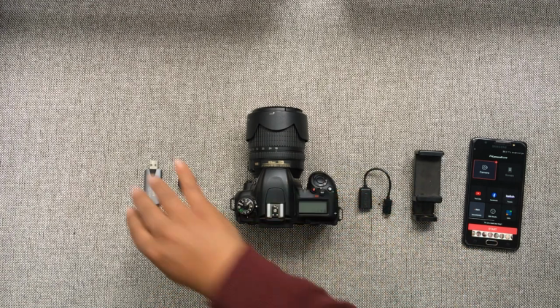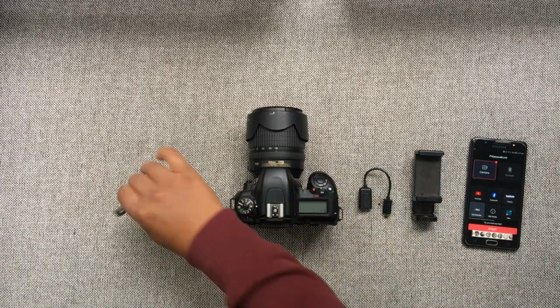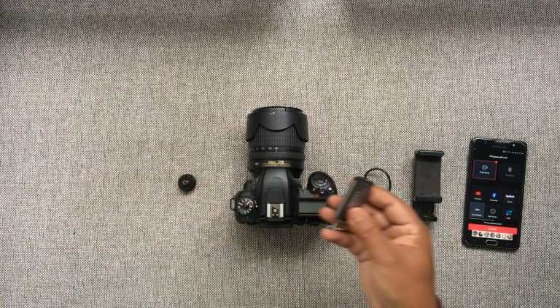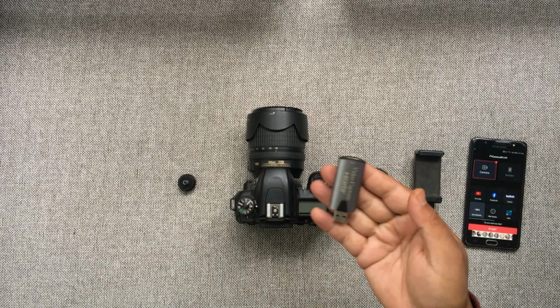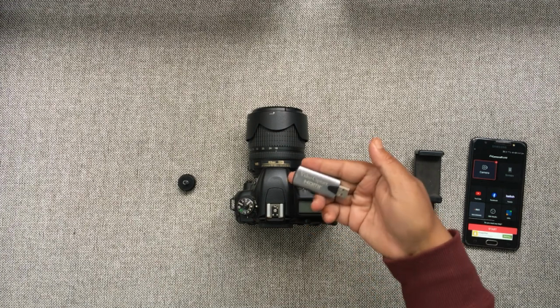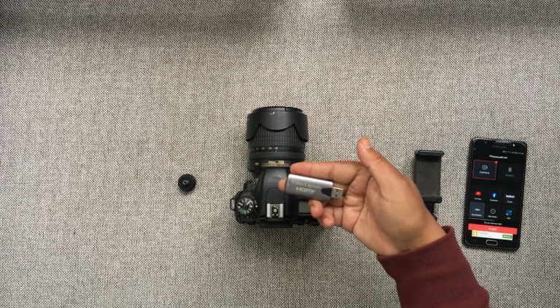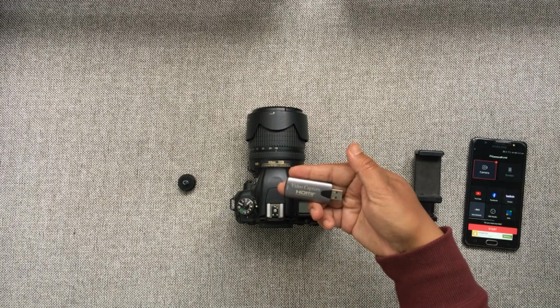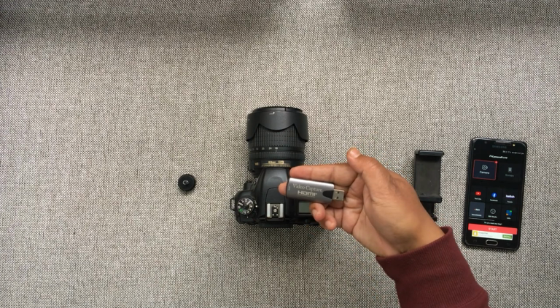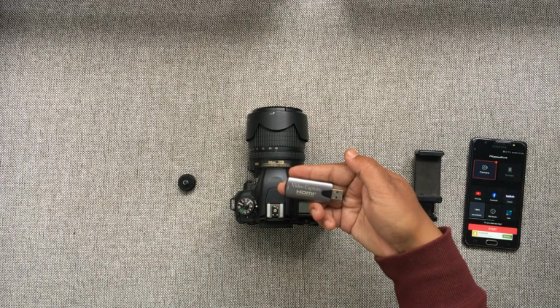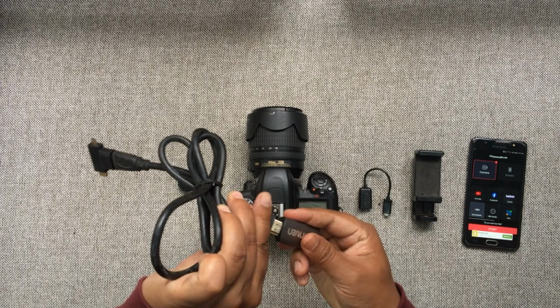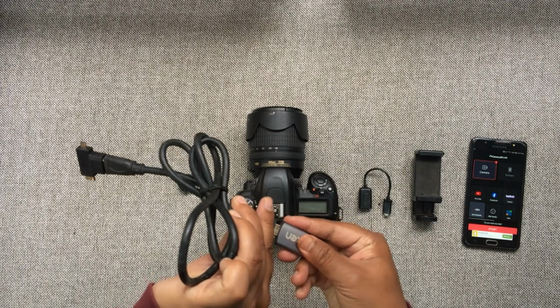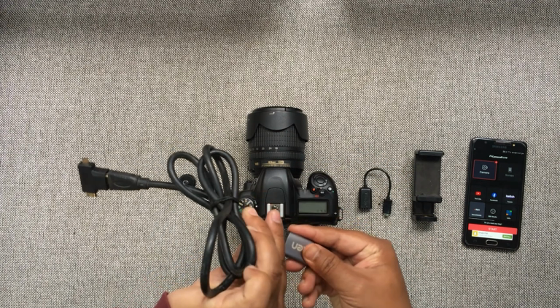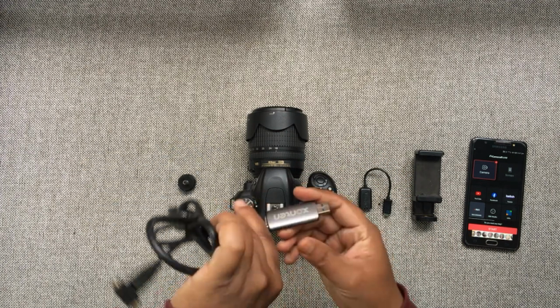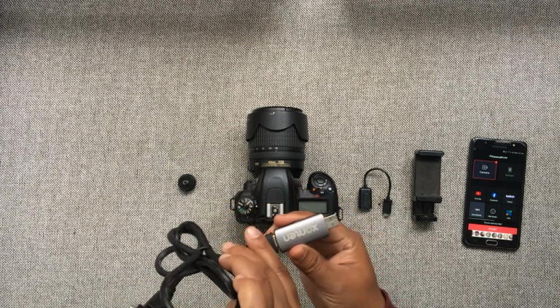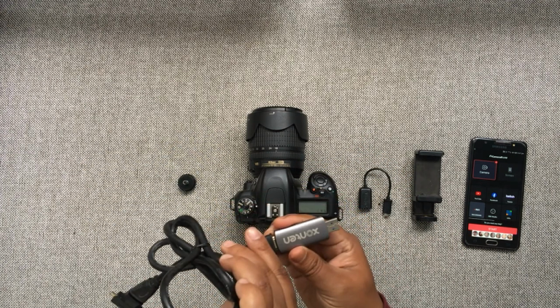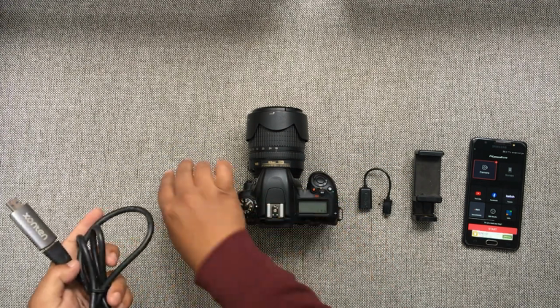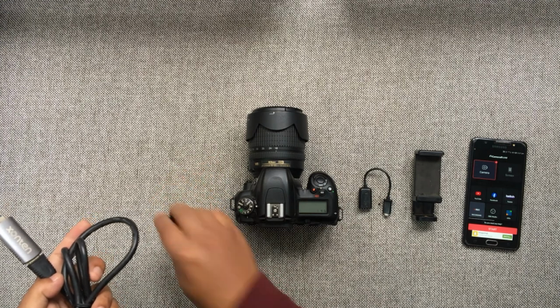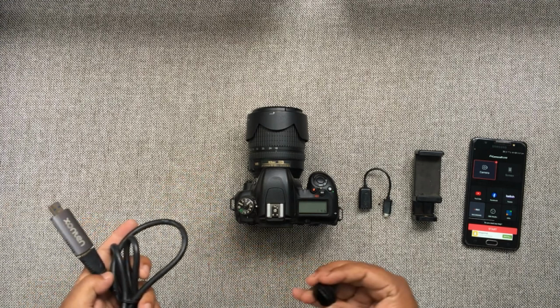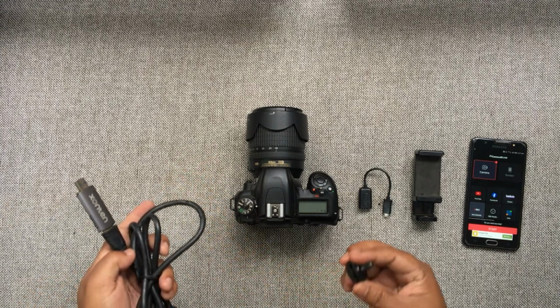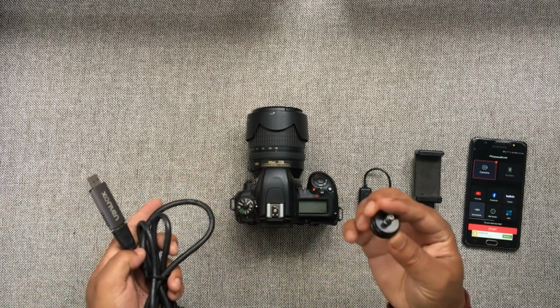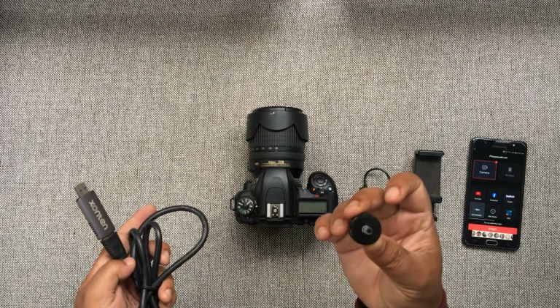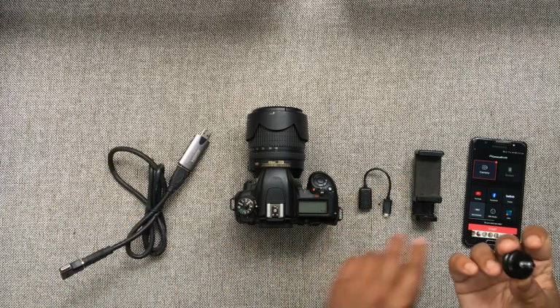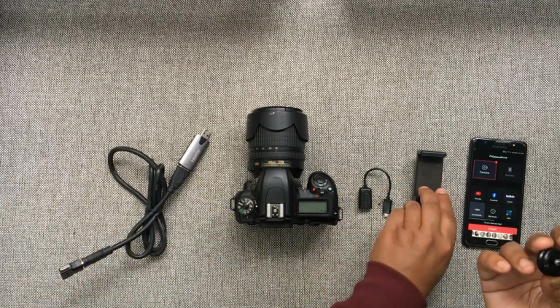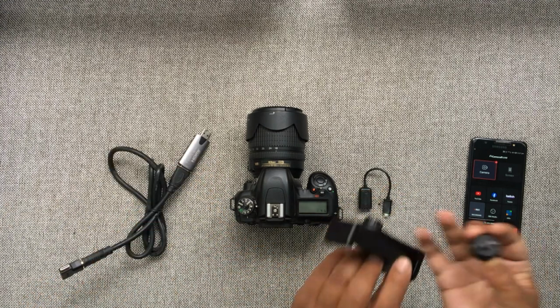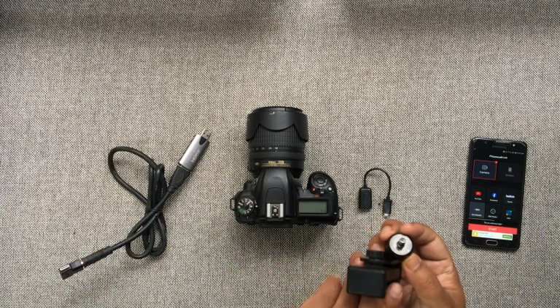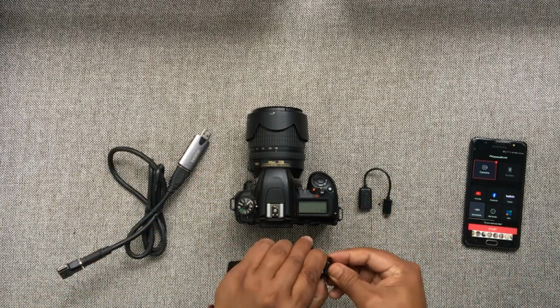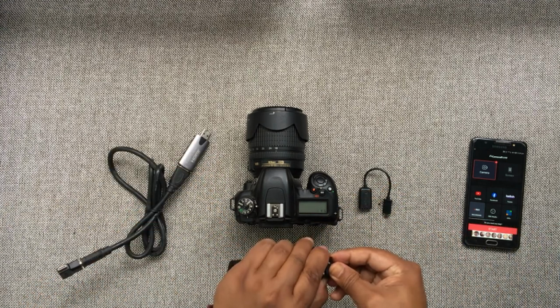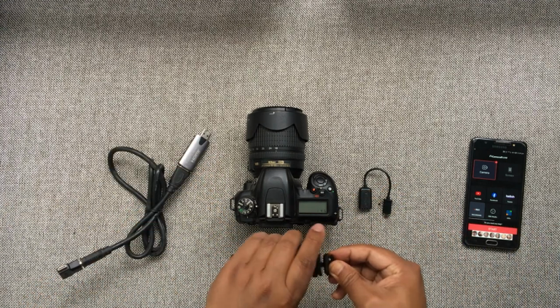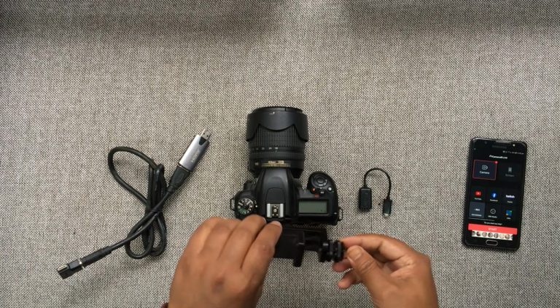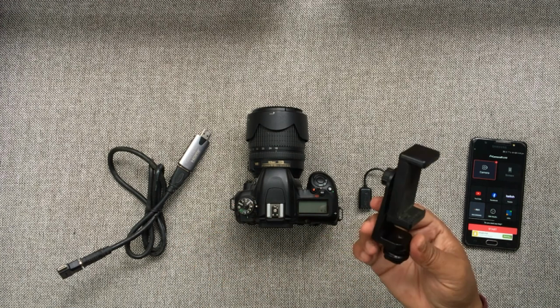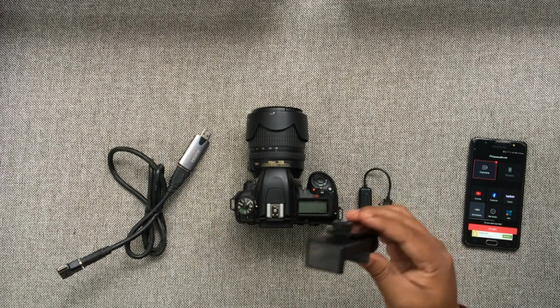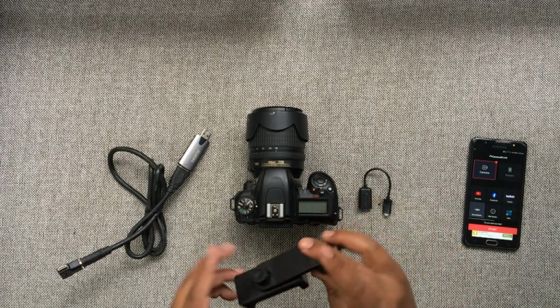We take the HDMI capture card and connect it to the HDMI cable. Now we take the hot shoe mount and screw it into the phone clamp, then insert it on the camera flash shoe.